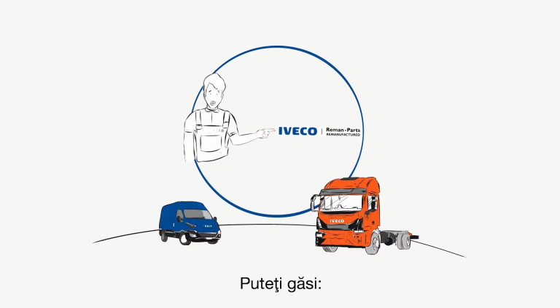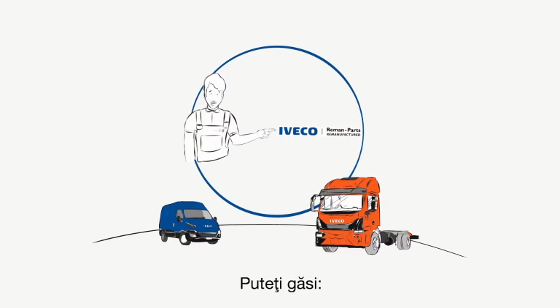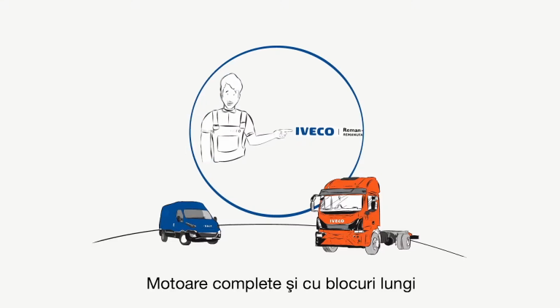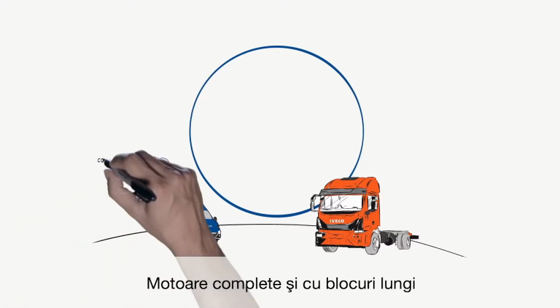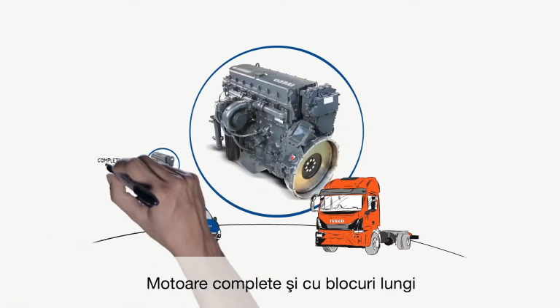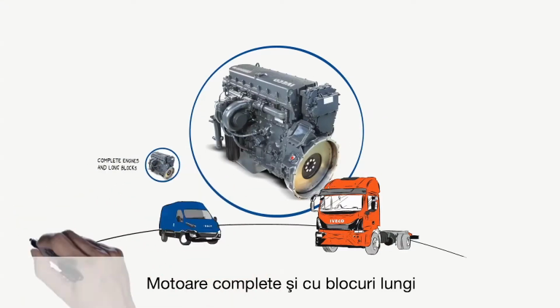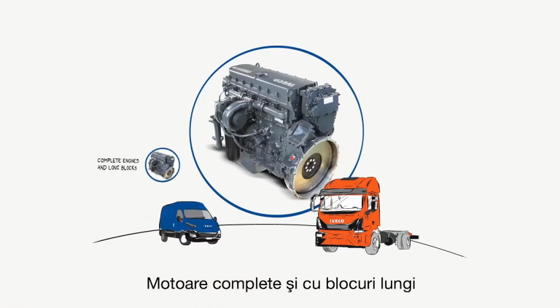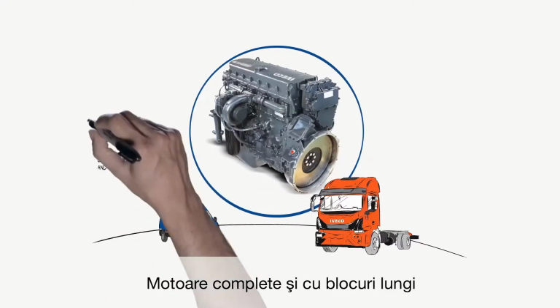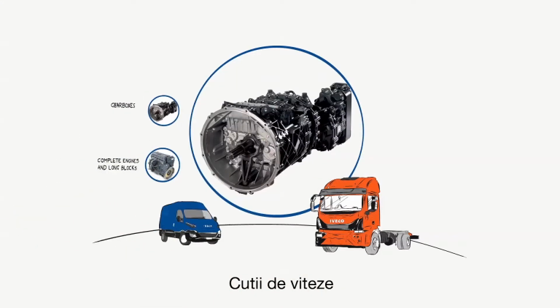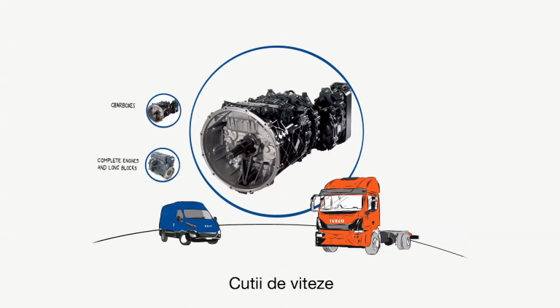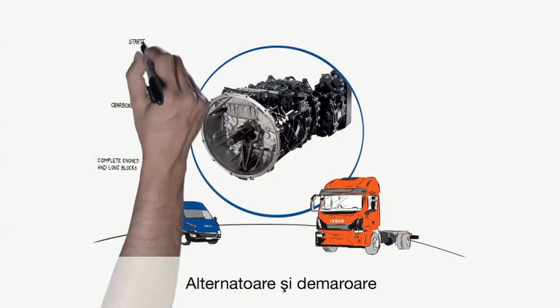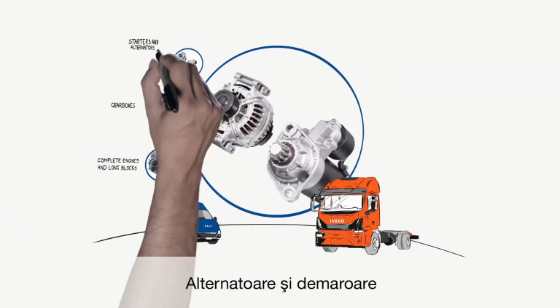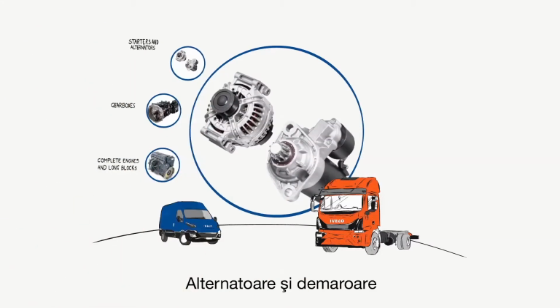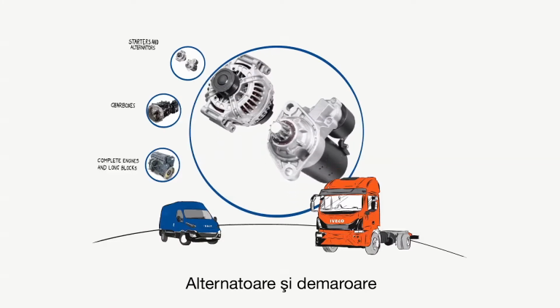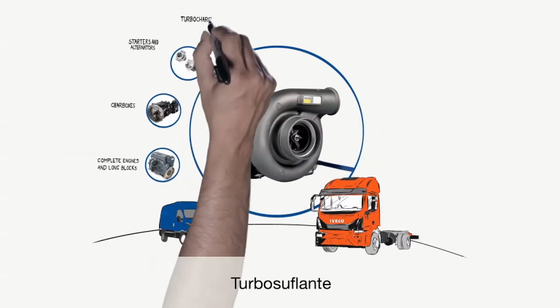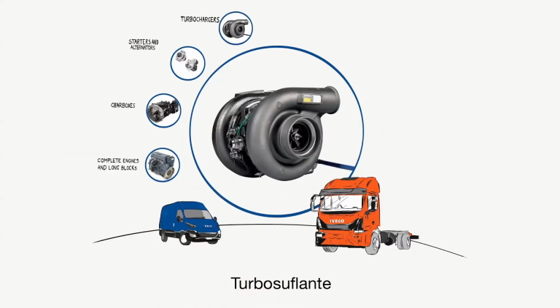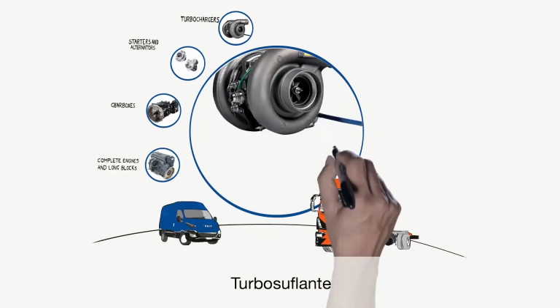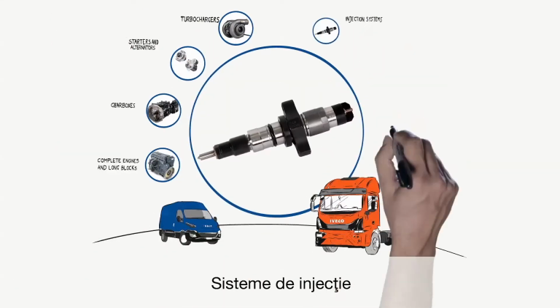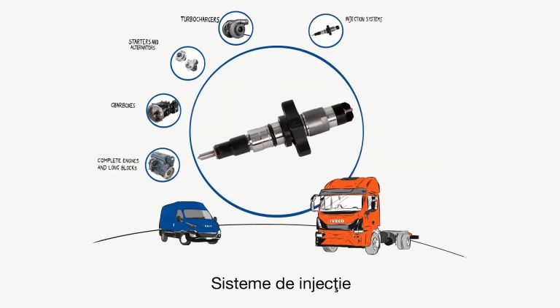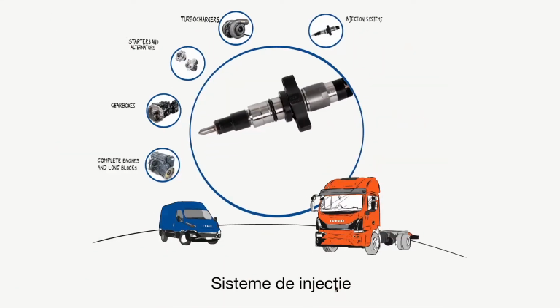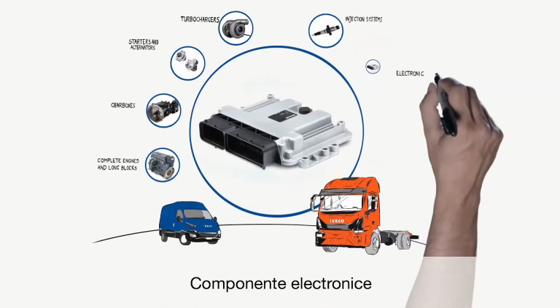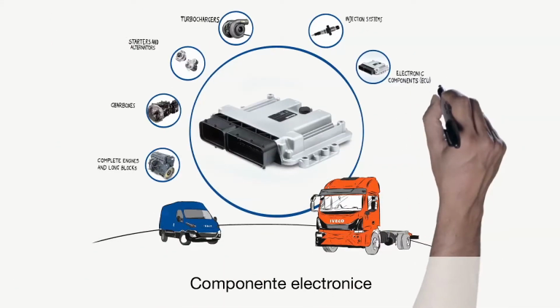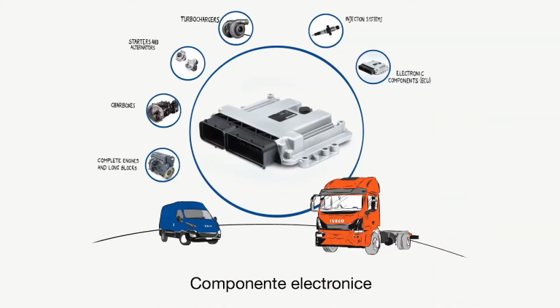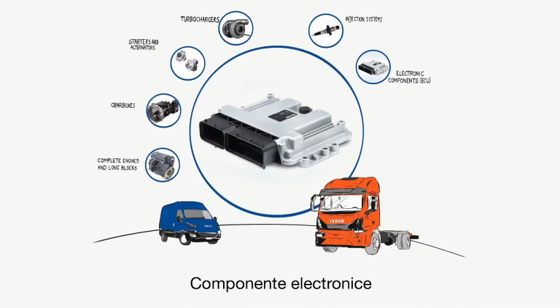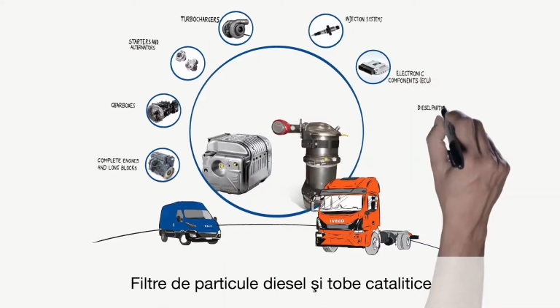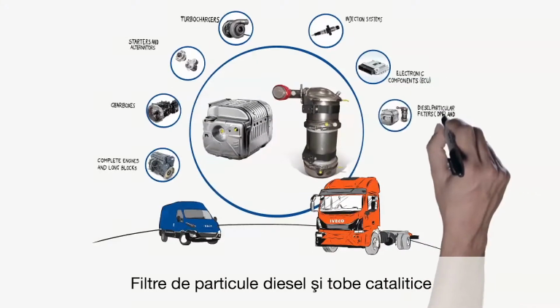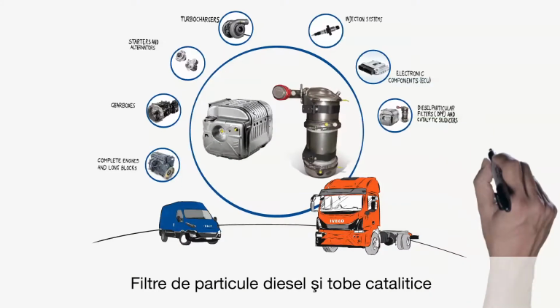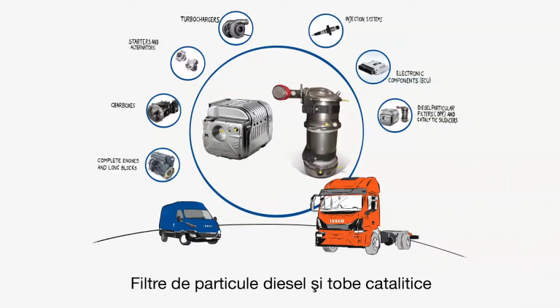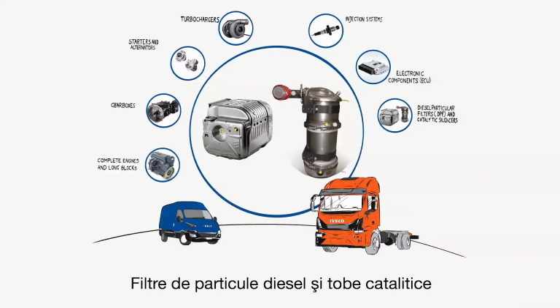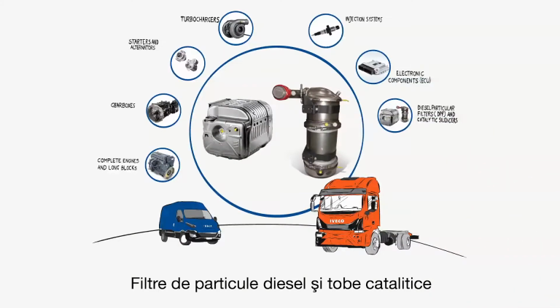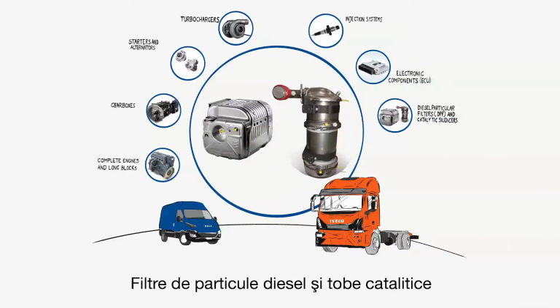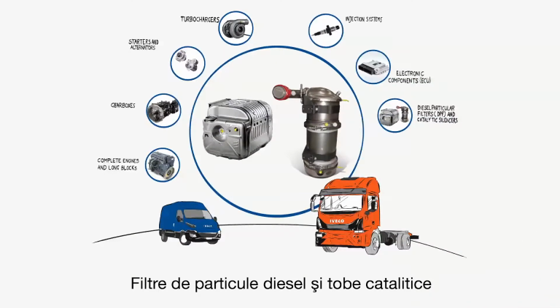You can find complete engines and long blocks, gearboxes, alternators and starters, turbochargers, injection systems, electronic components, diesel particle filters and catalytic silencers, radiators and intercoolers, and much more.